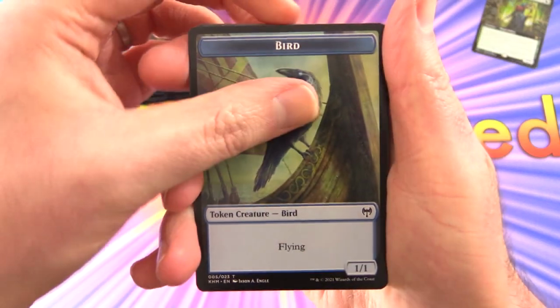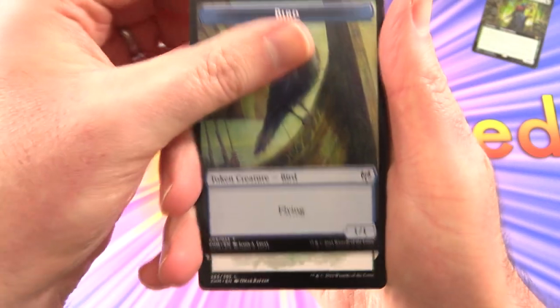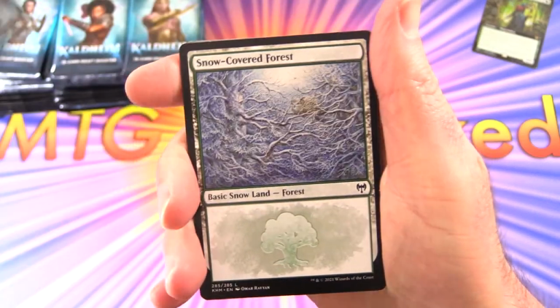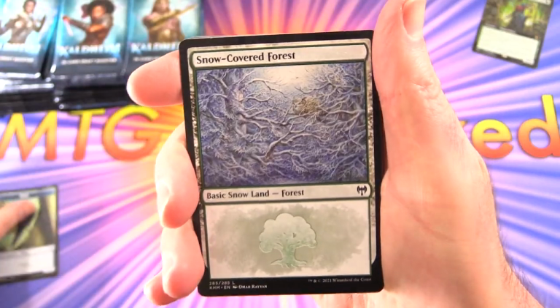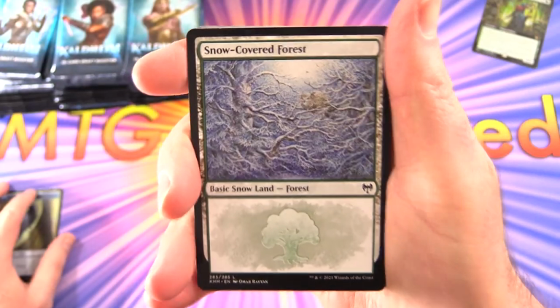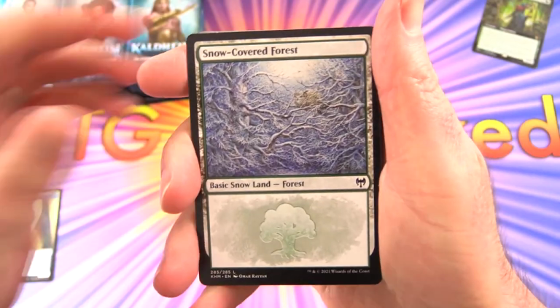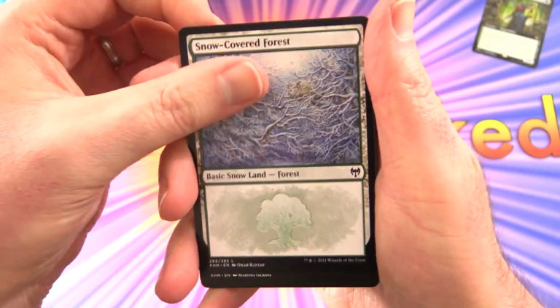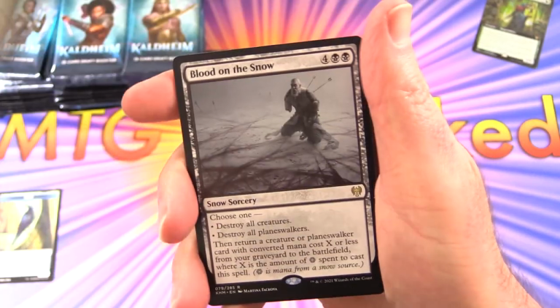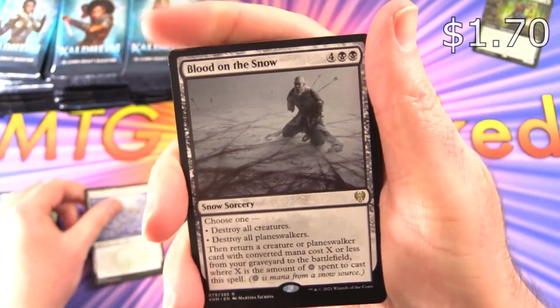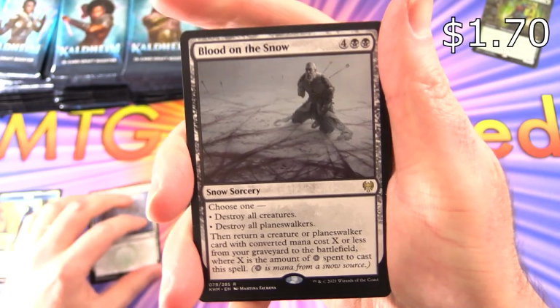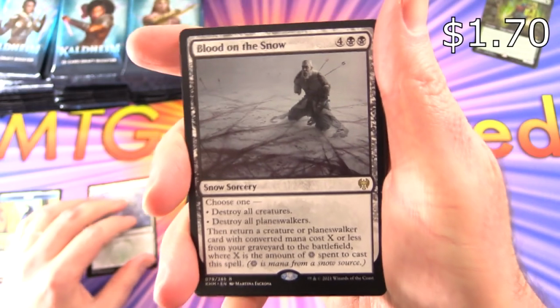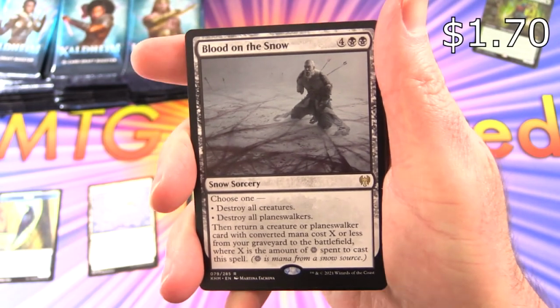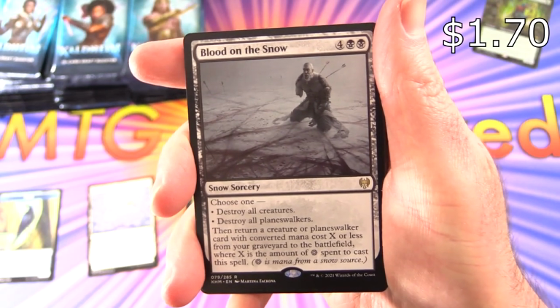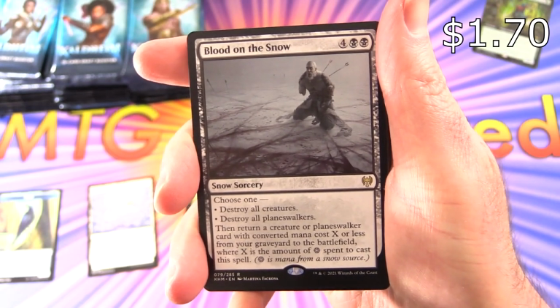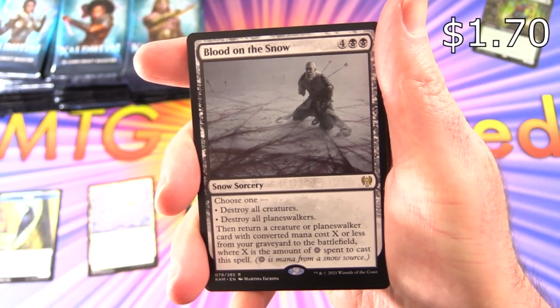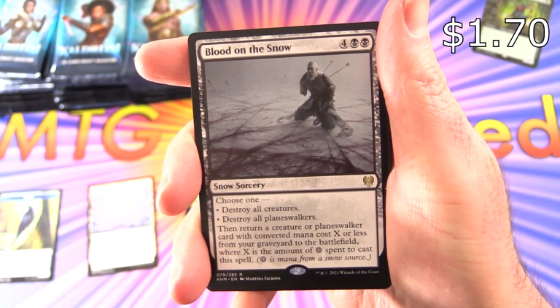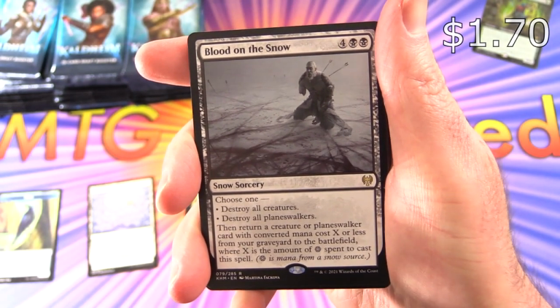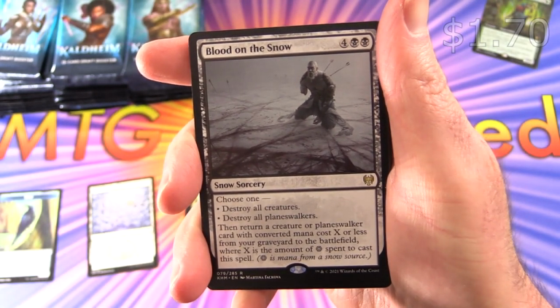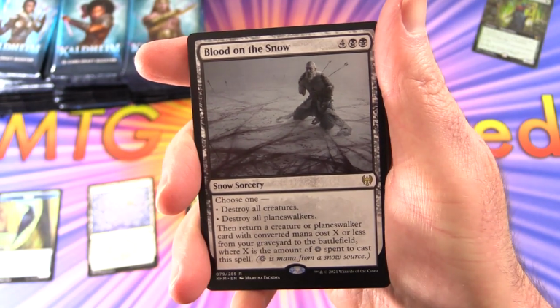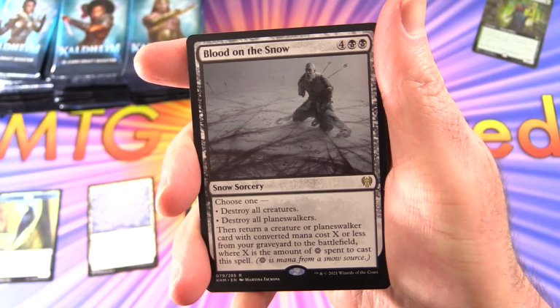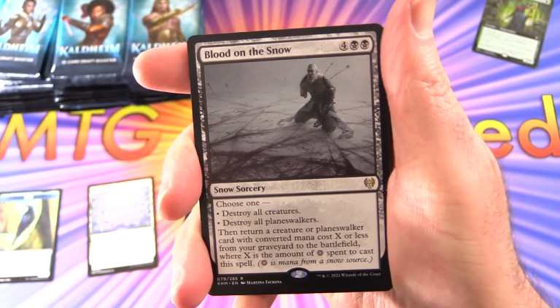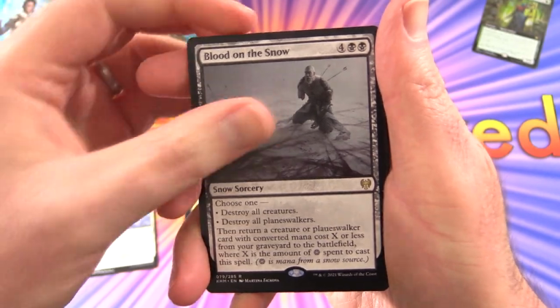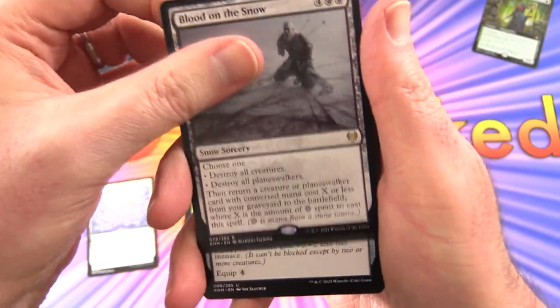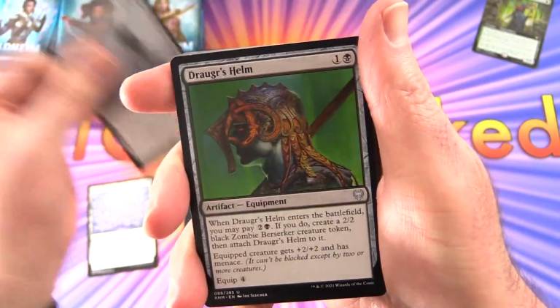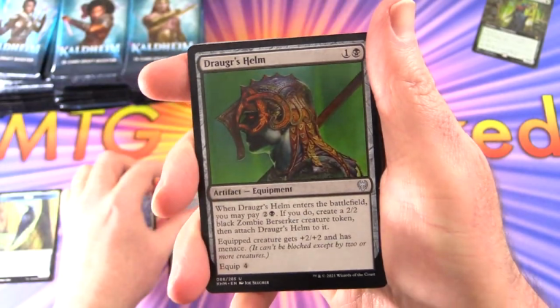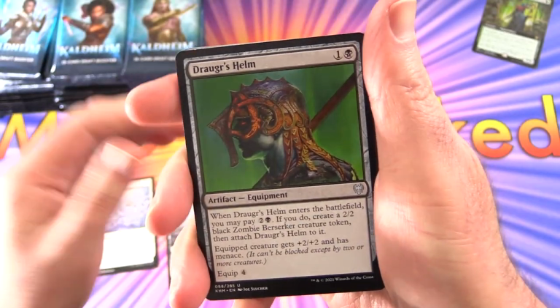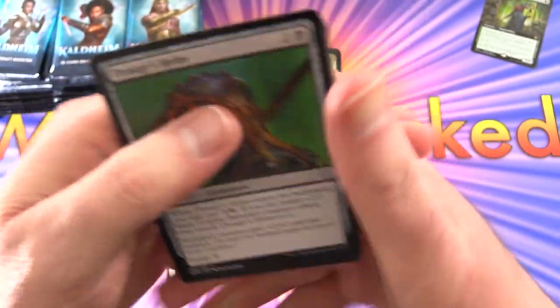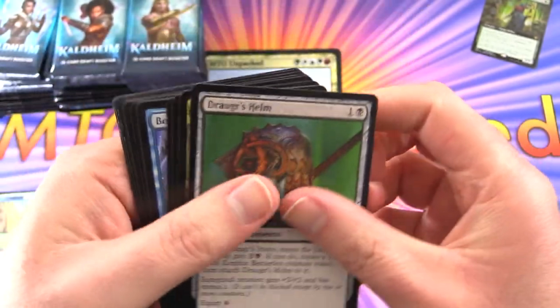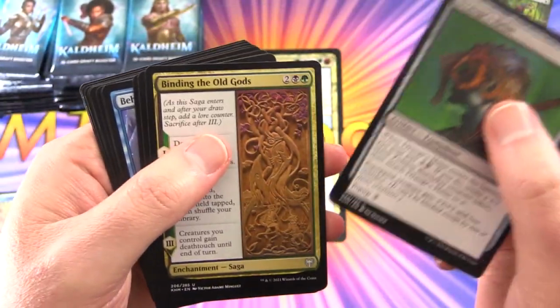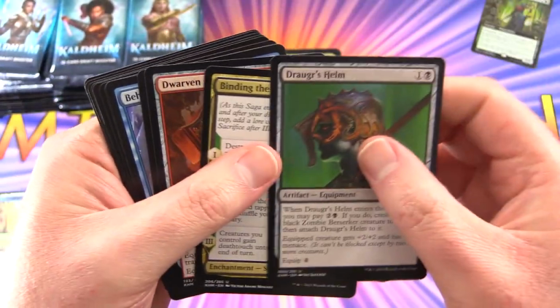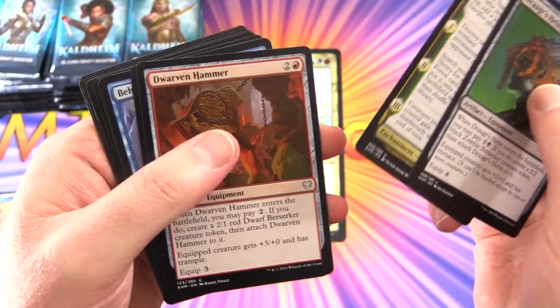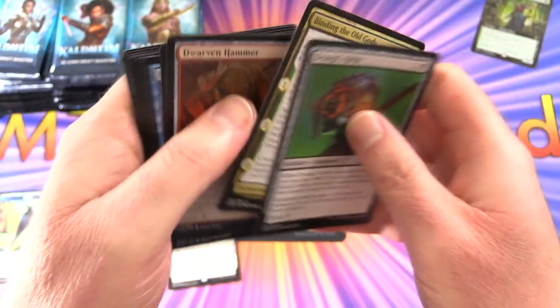So we've got a Bird Token, Snow Covered Forest, and the rare is Blood on the Snow. The exposure is a little bit too high there — there we go. So that's the first rare.